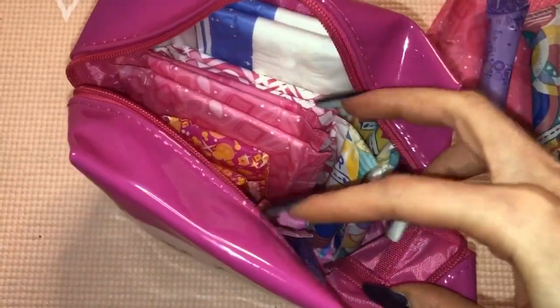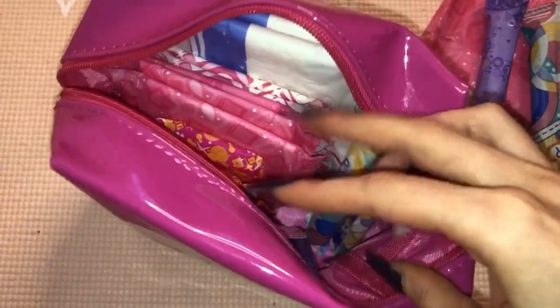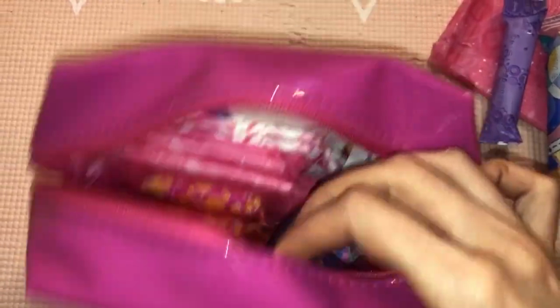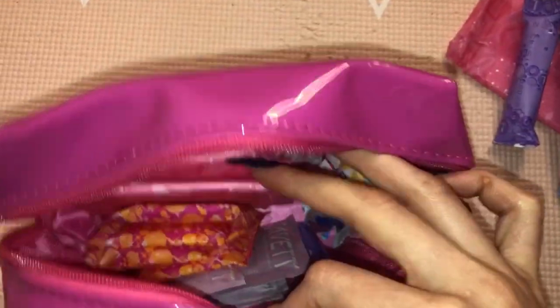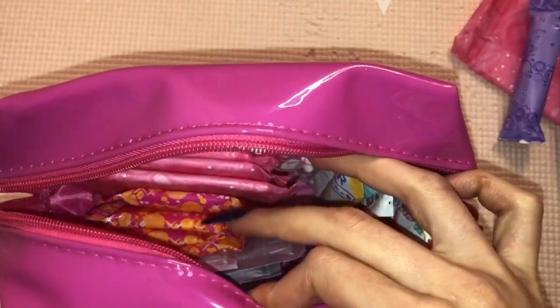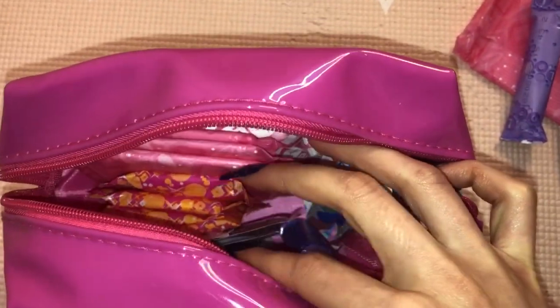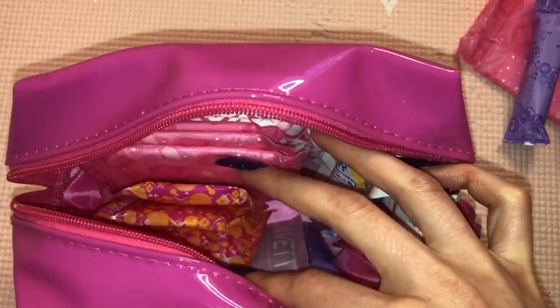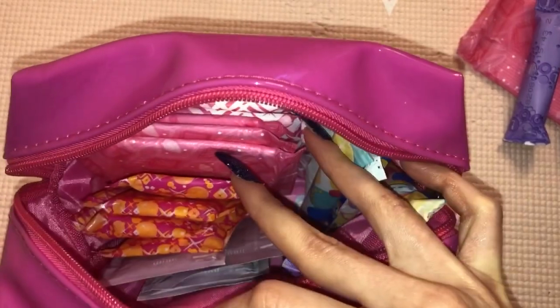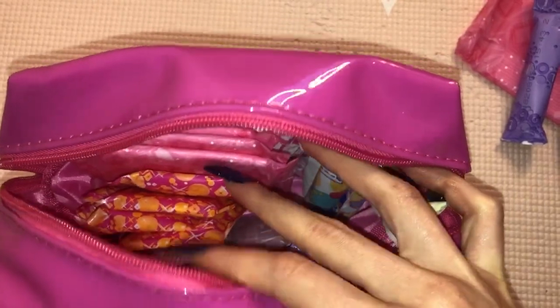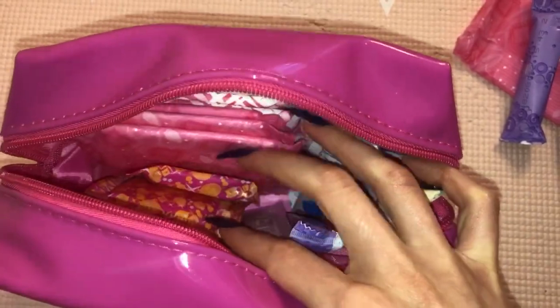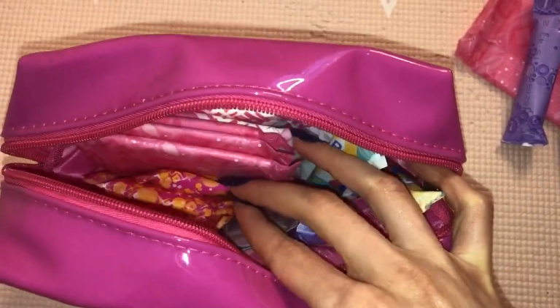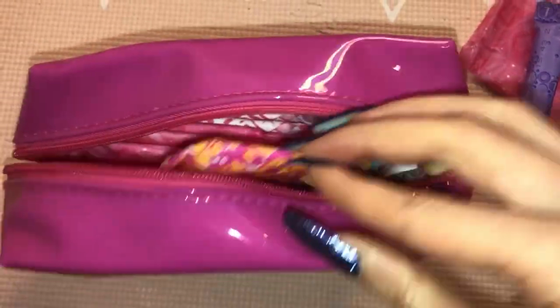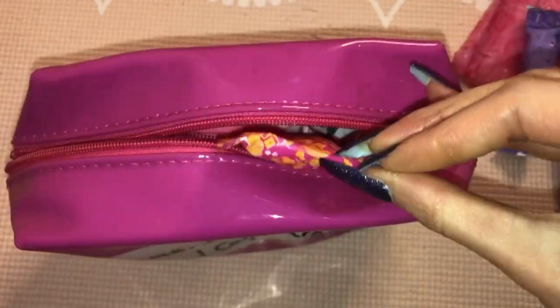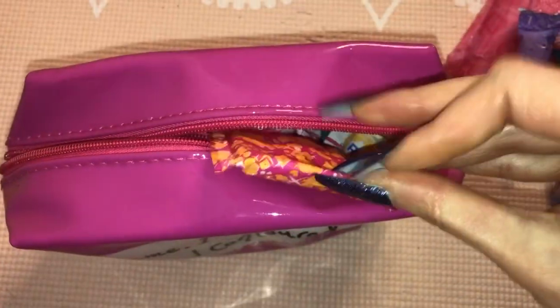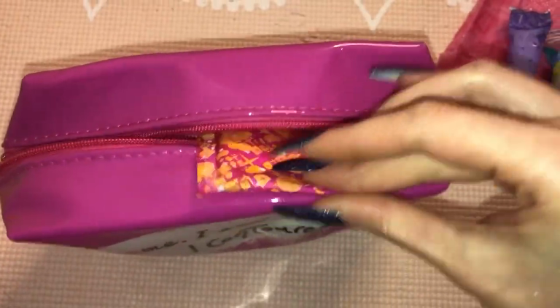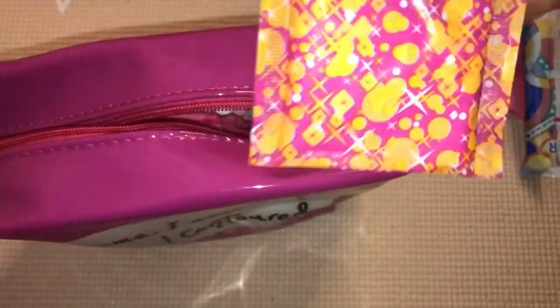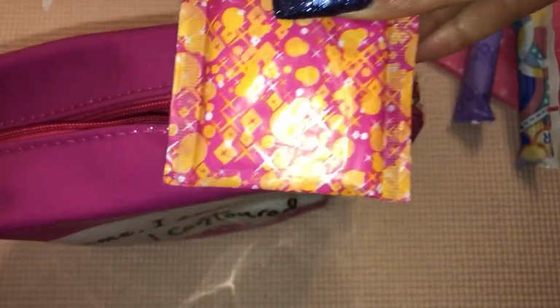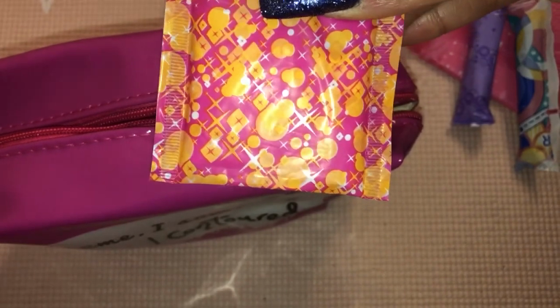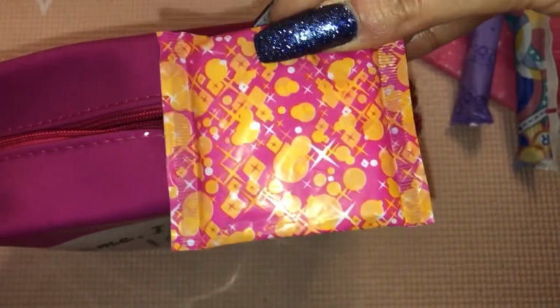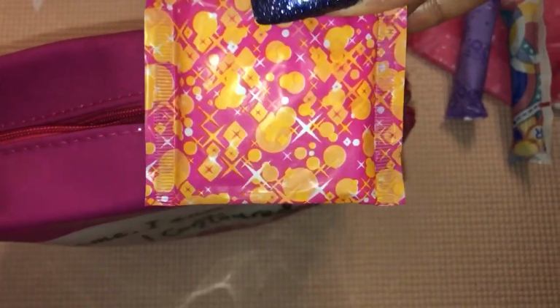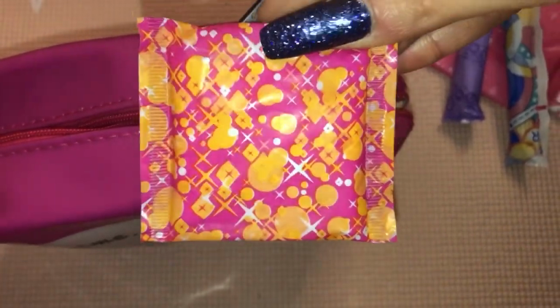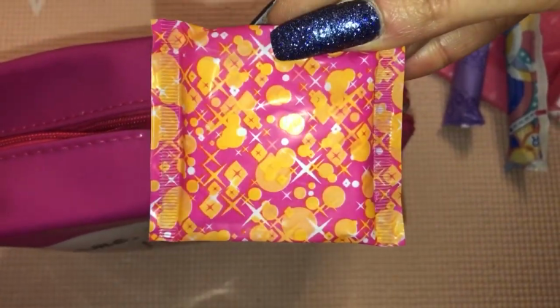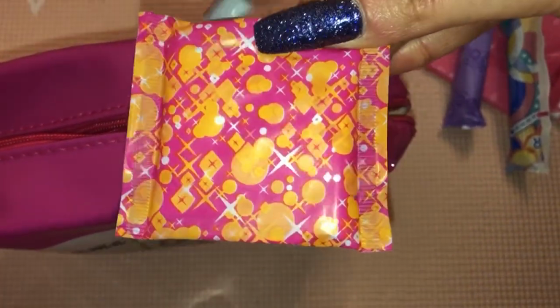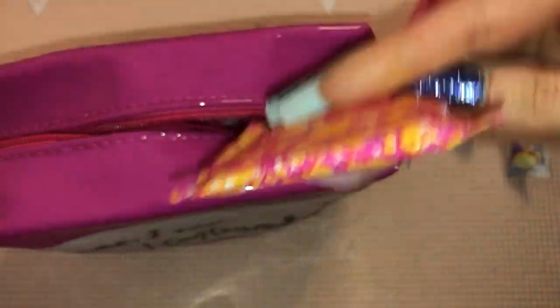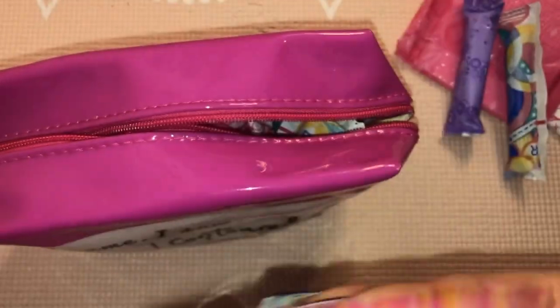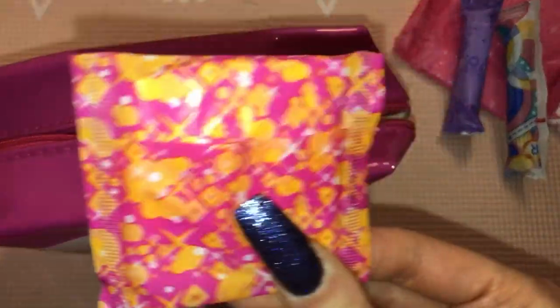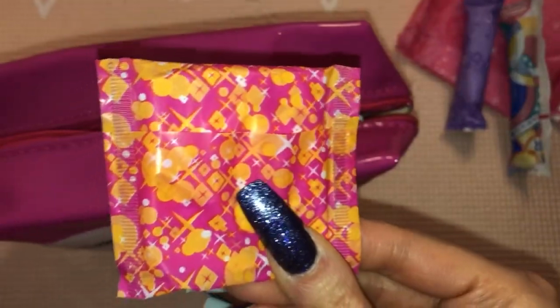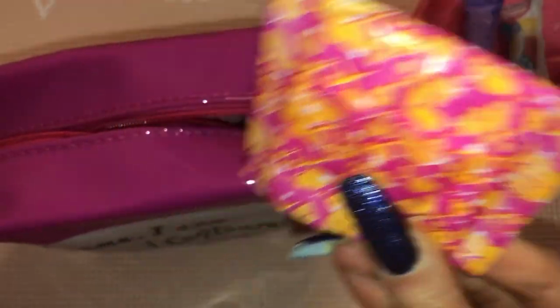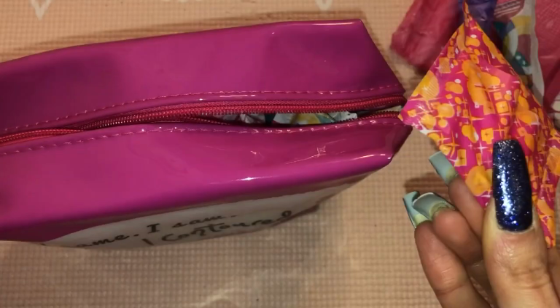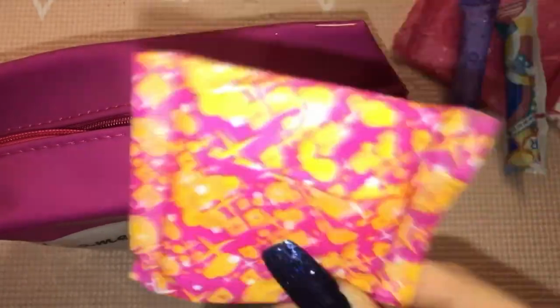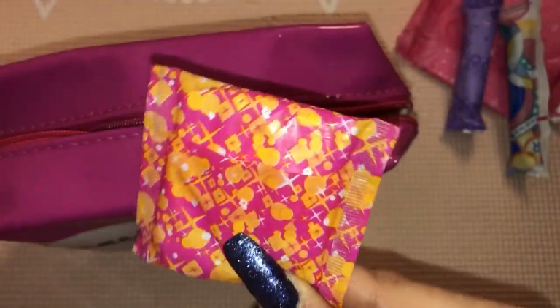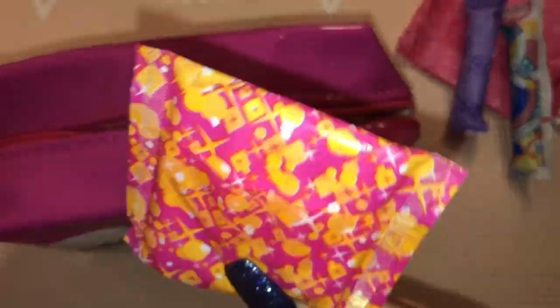As tampon backup you do need panty liners, so I would pack about three to four of the Libresse individually wrapped multi-style panty liners. You can pack more if you change your tampon more often or if you tend to leak.